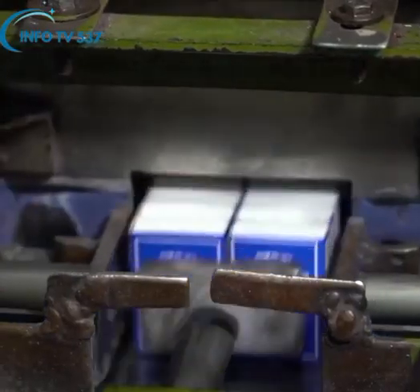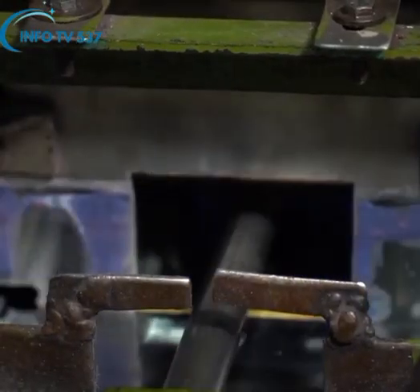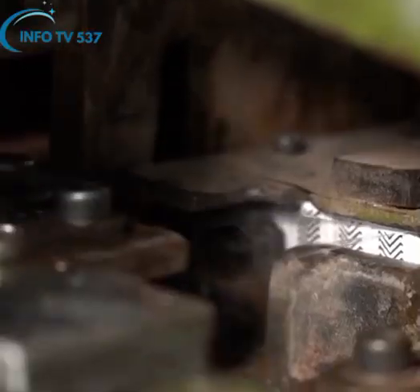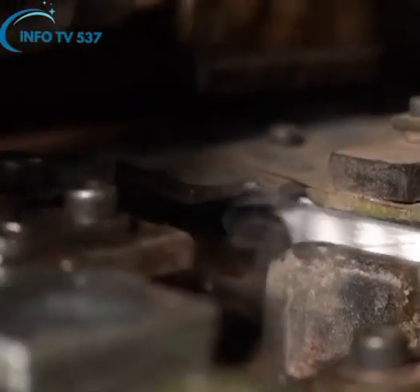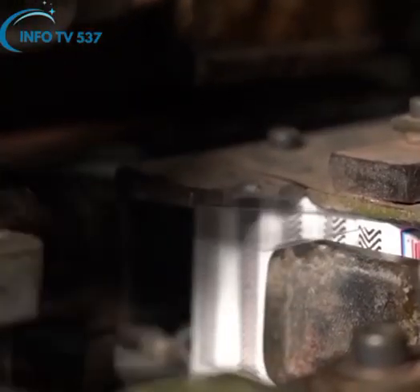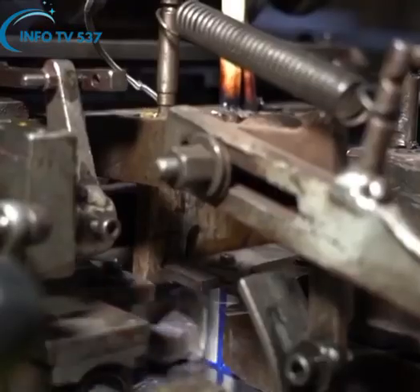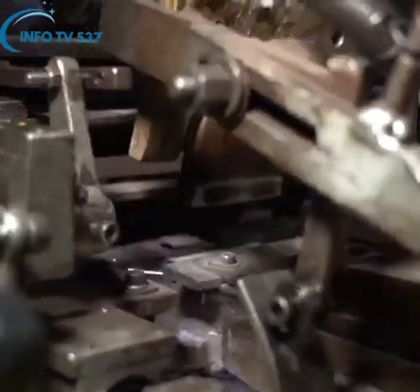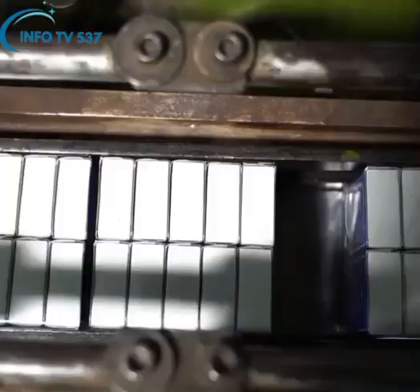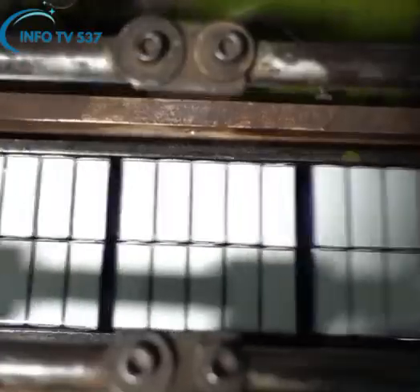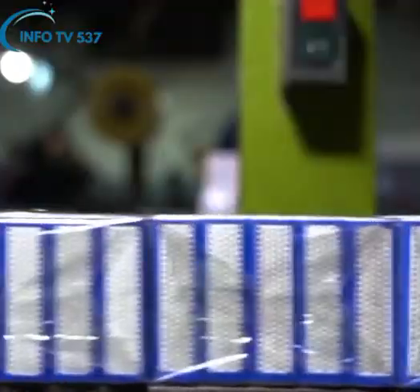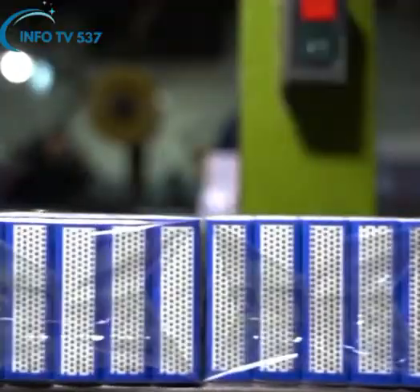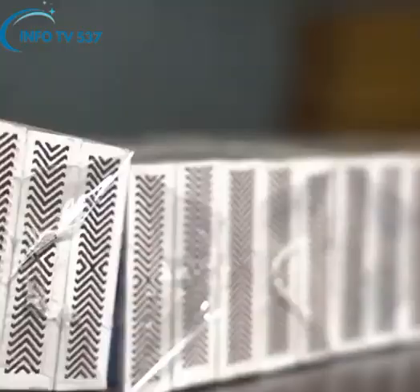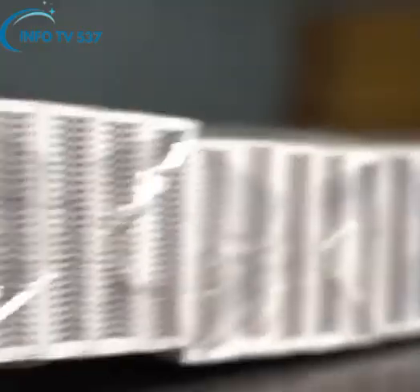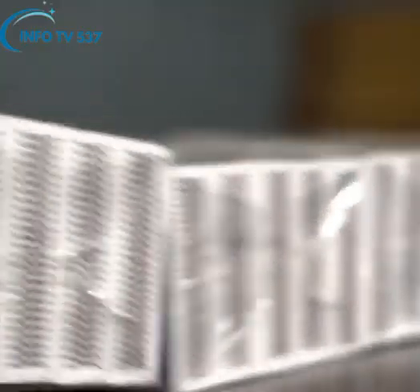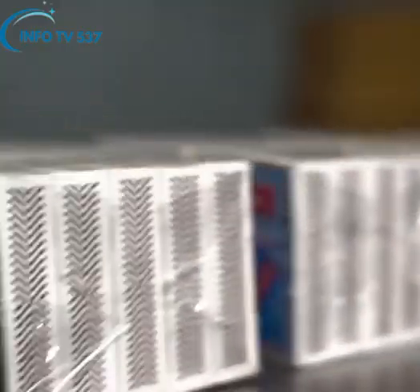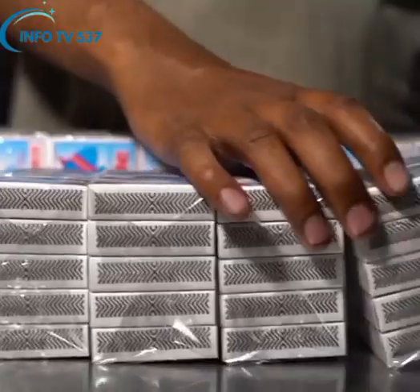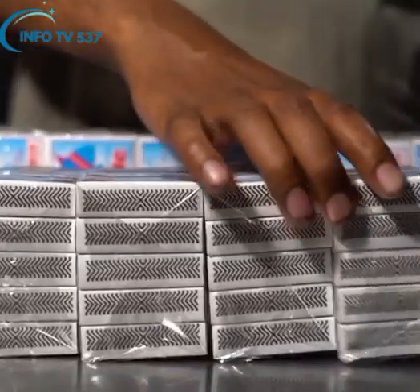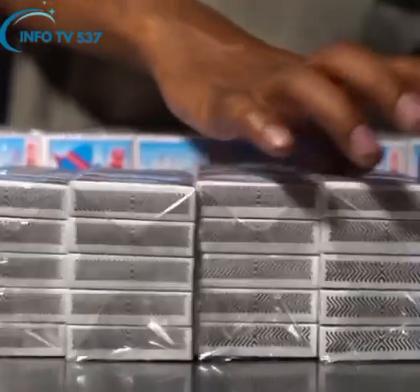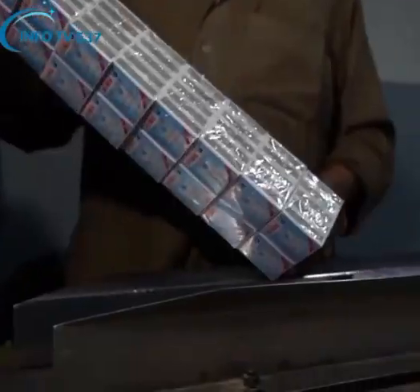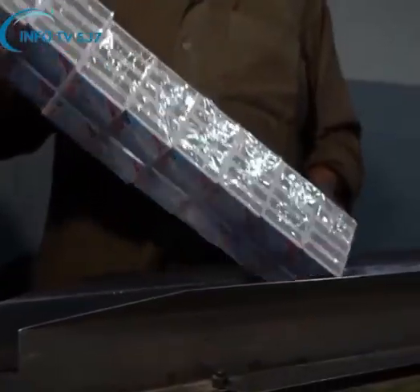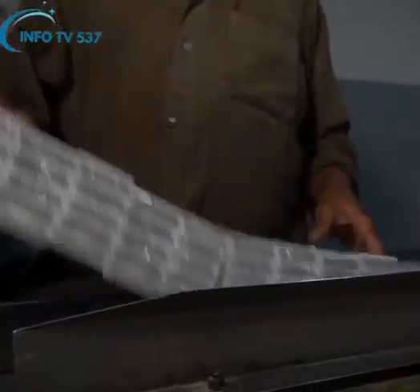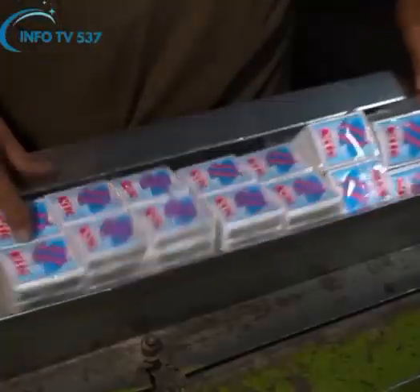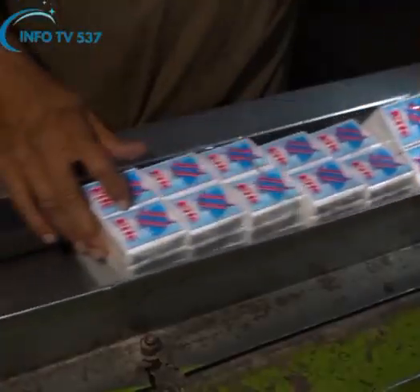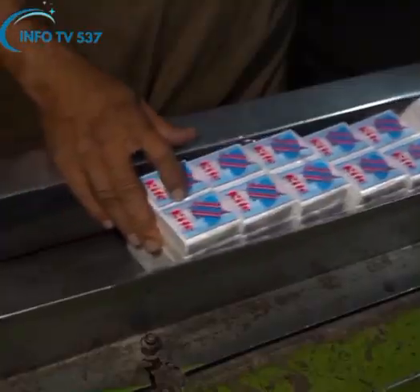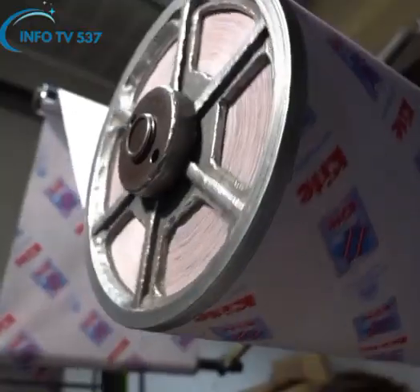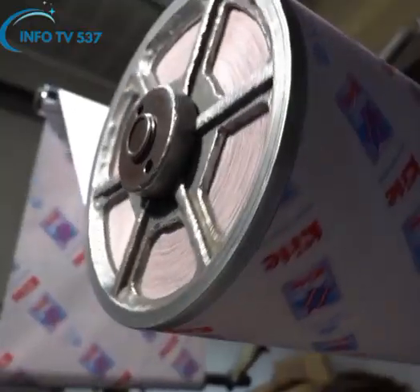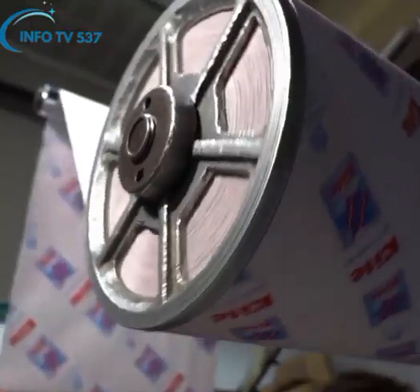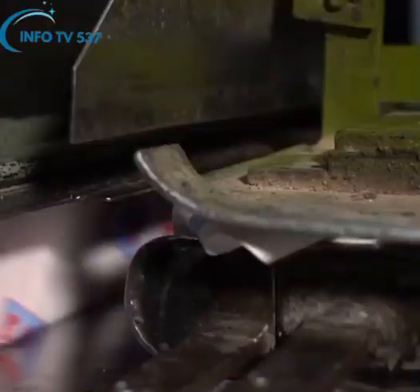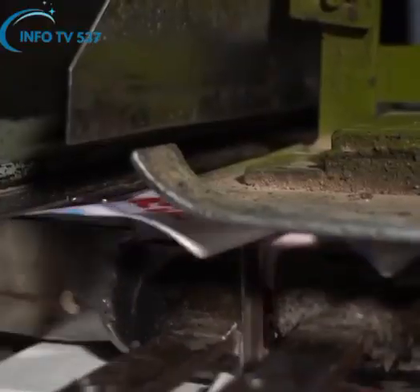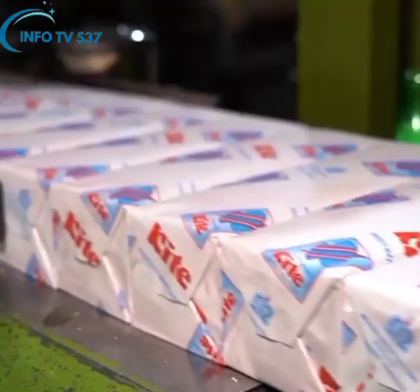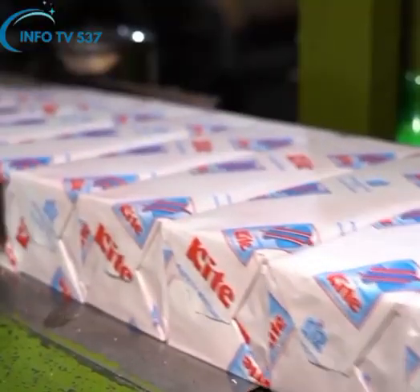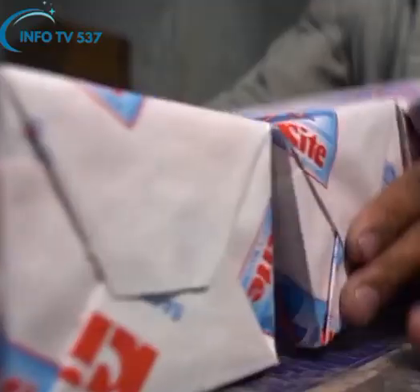These high-quality matchboxes are not only supplied all over Pakistan but also exported to most countries of the world, a tag of pride made in Pakistan.